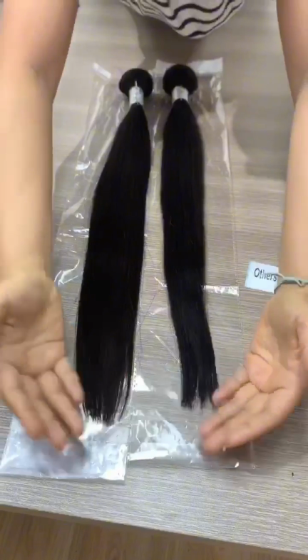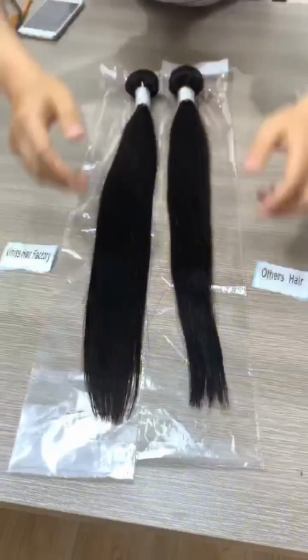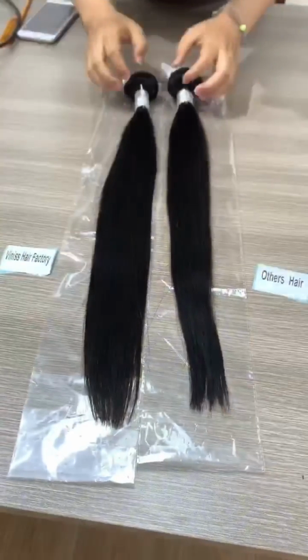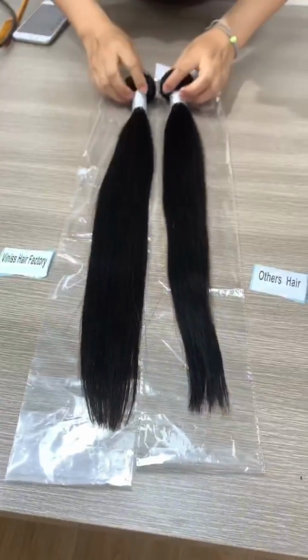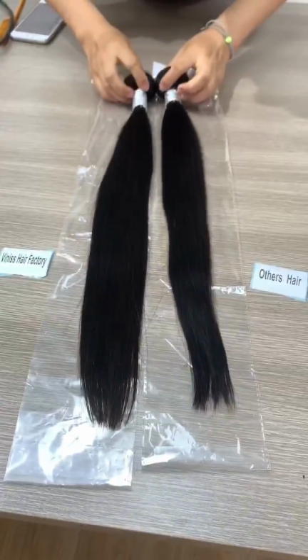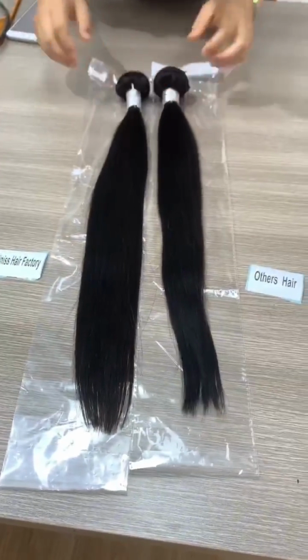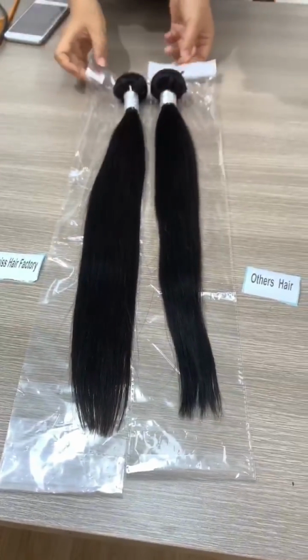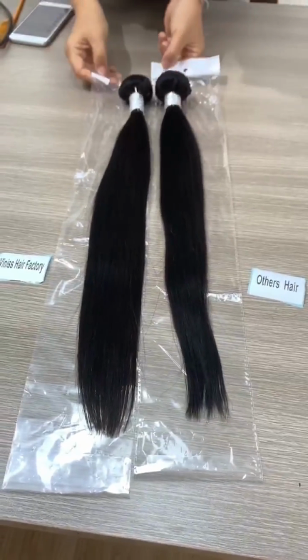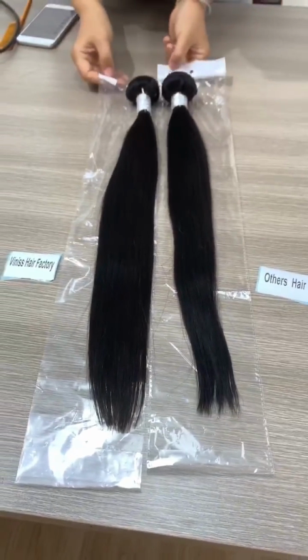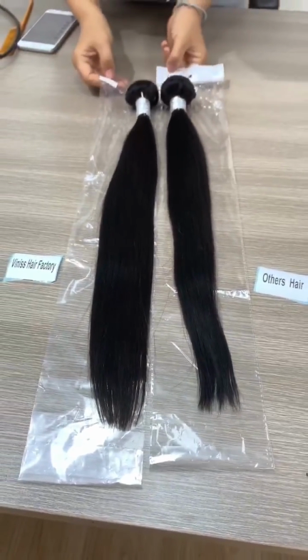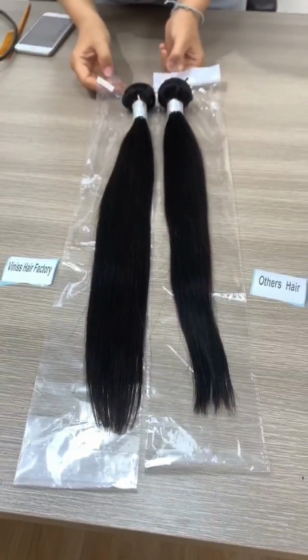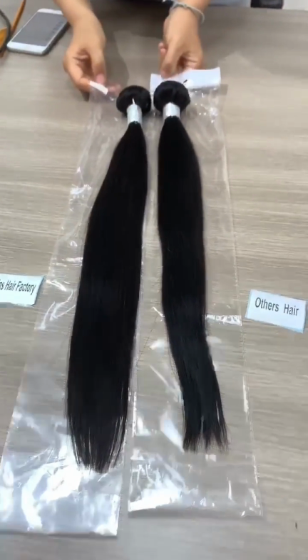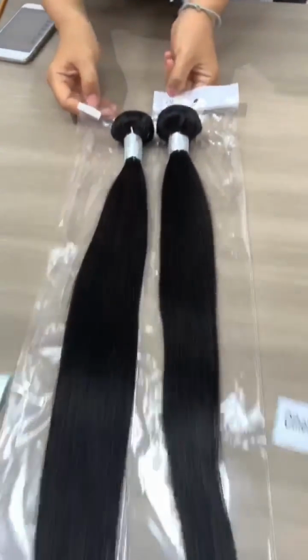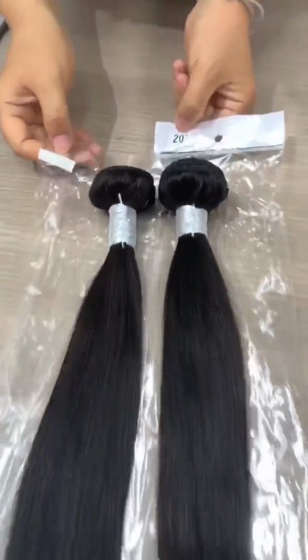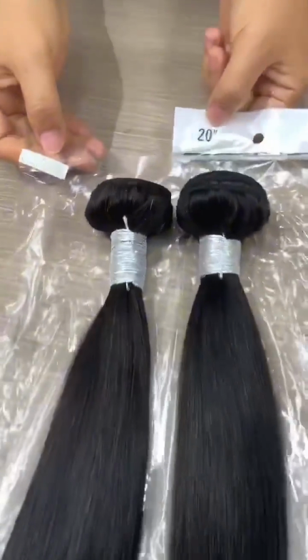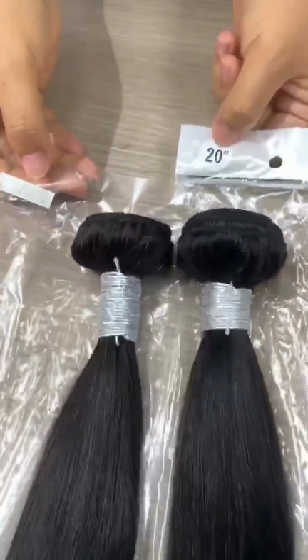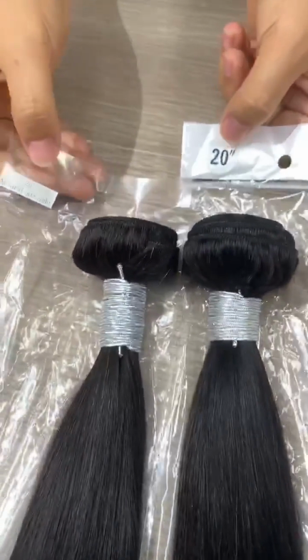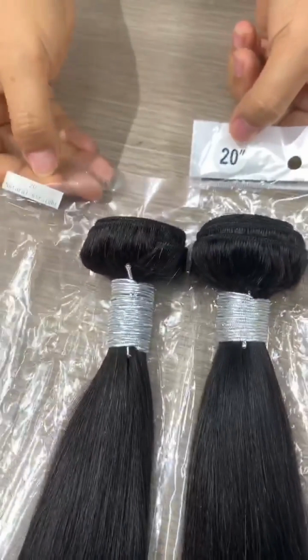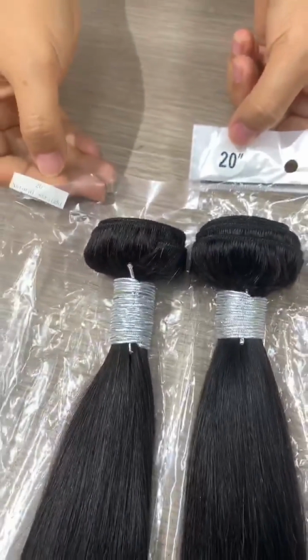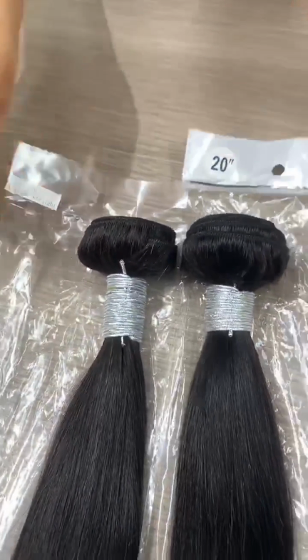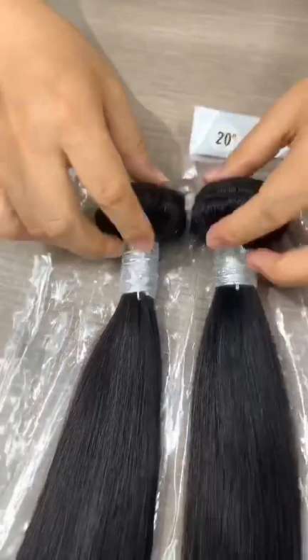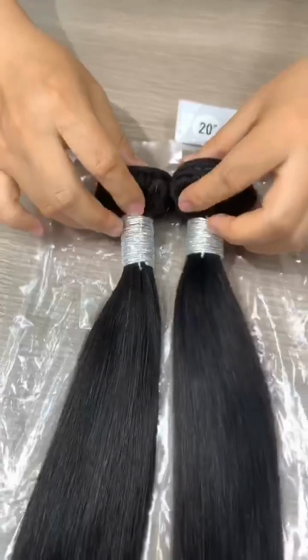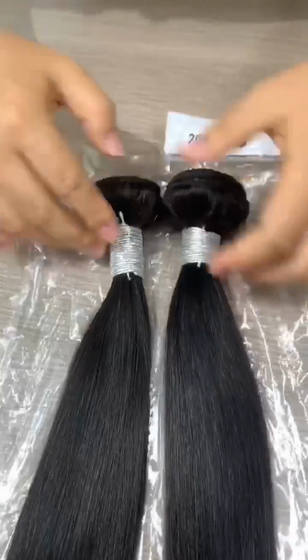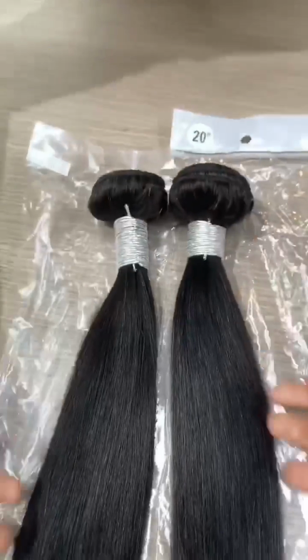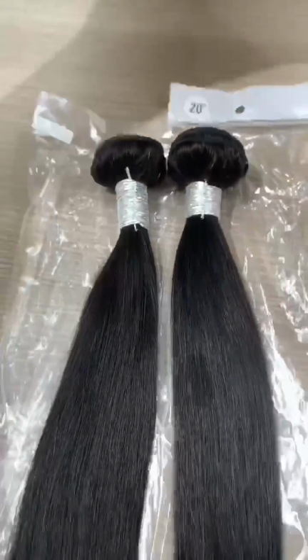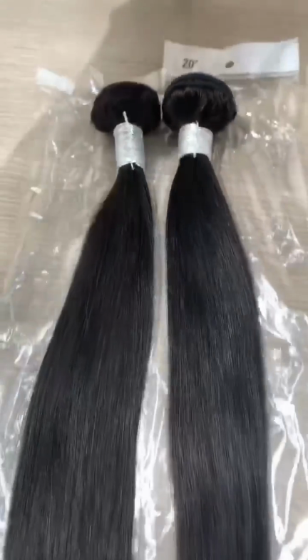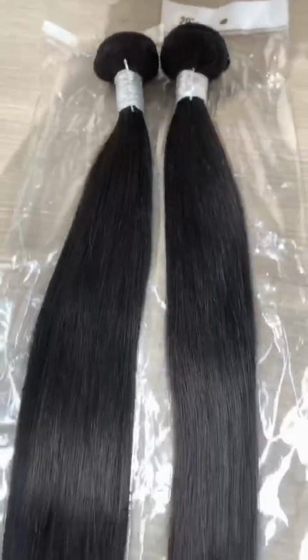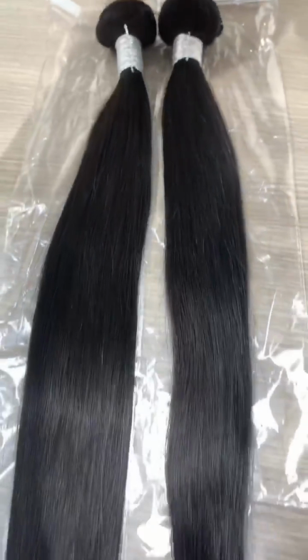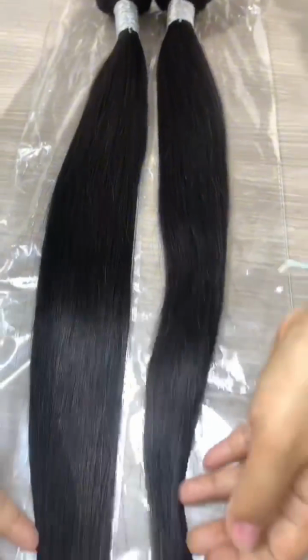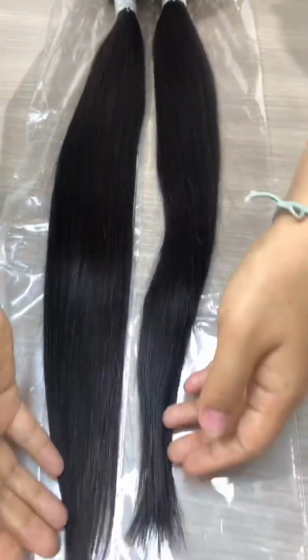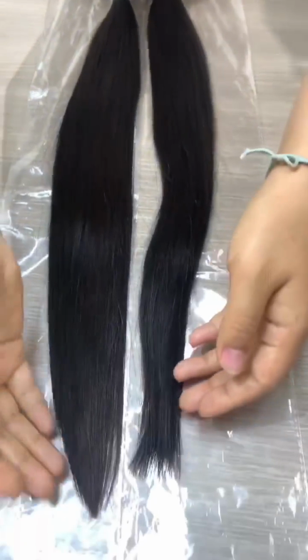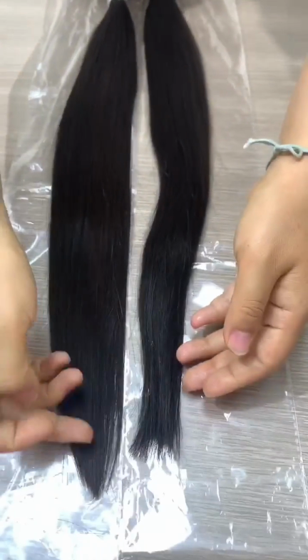And the length — you can see both here. Both are 20 inch, and our bundle is also 20 inch. Let's compare the length. You can see ours is longer.